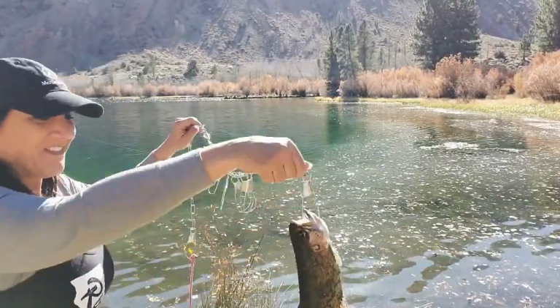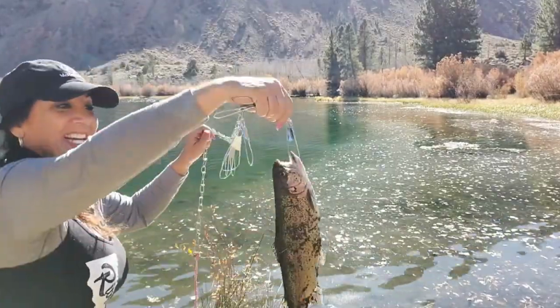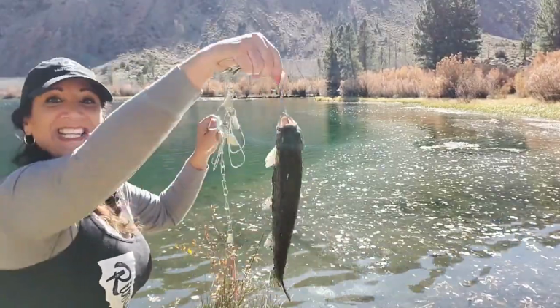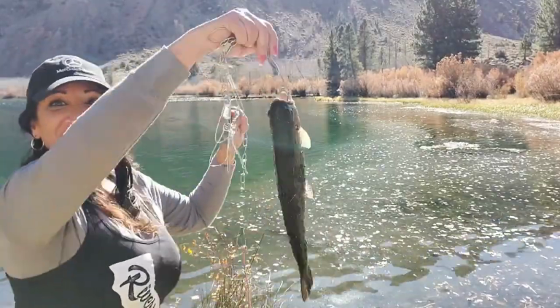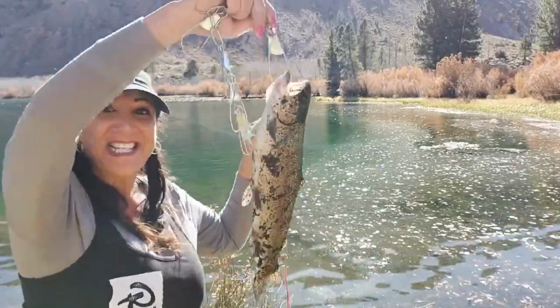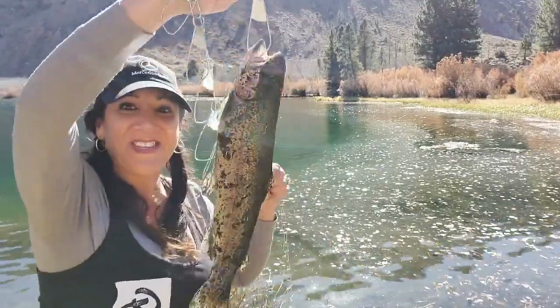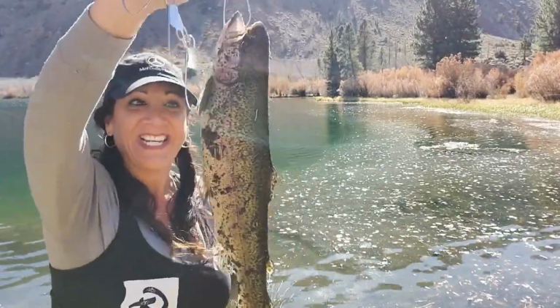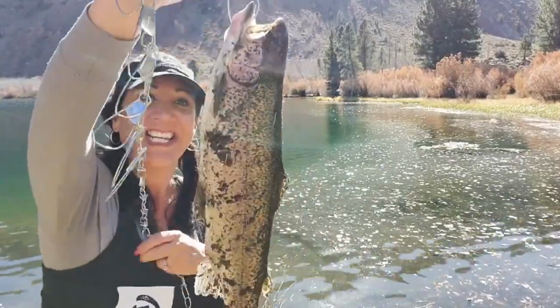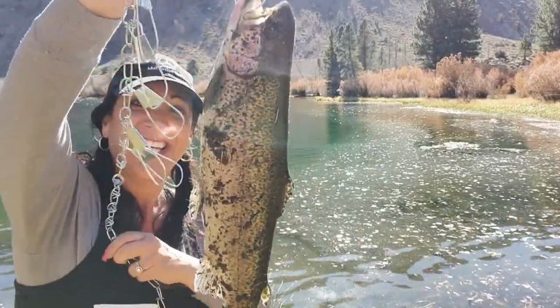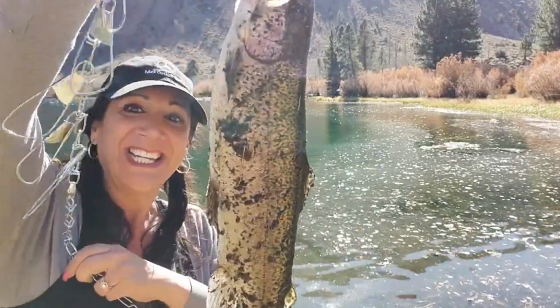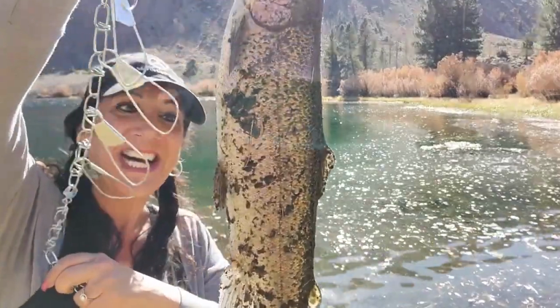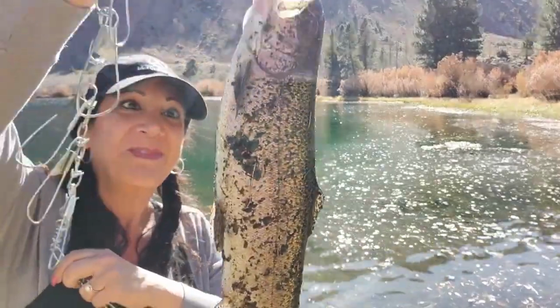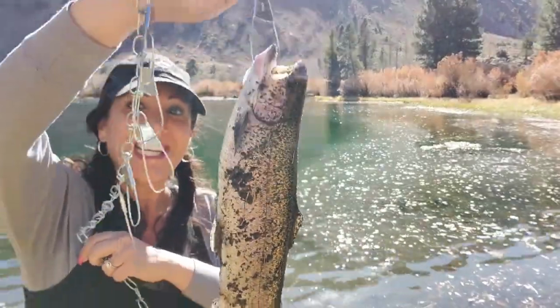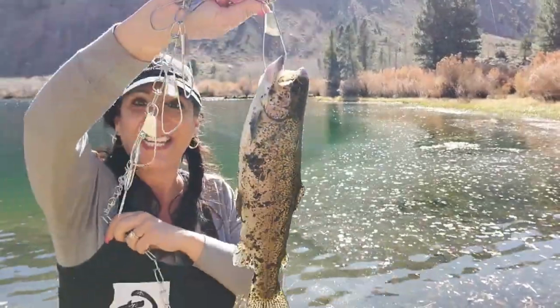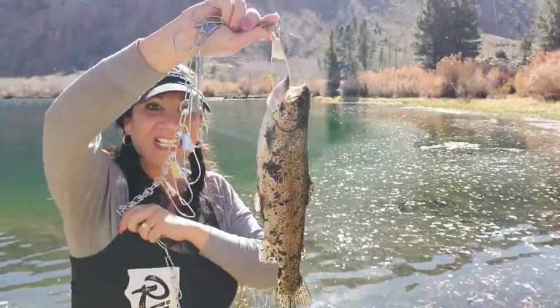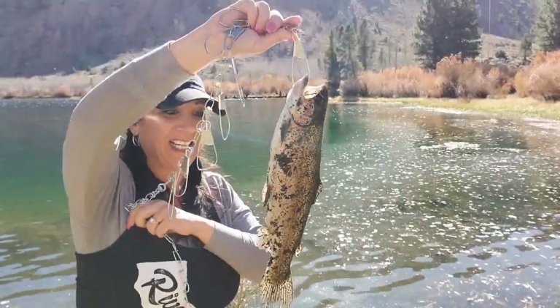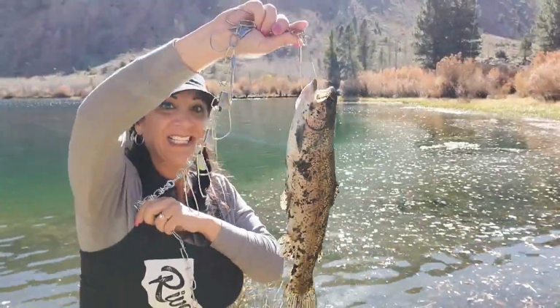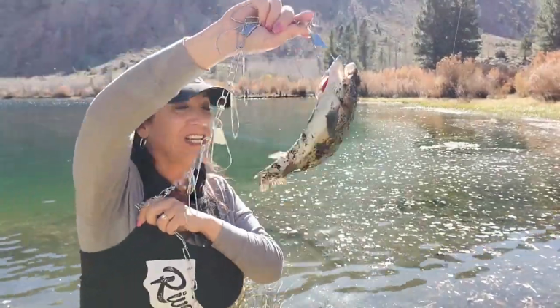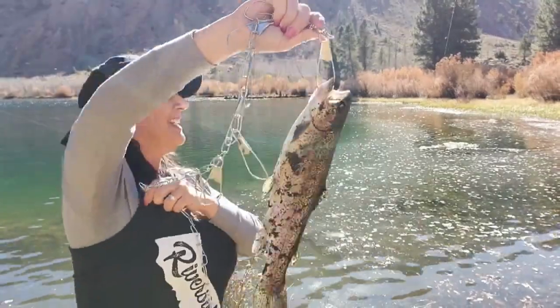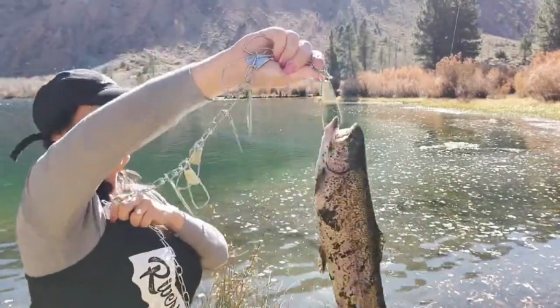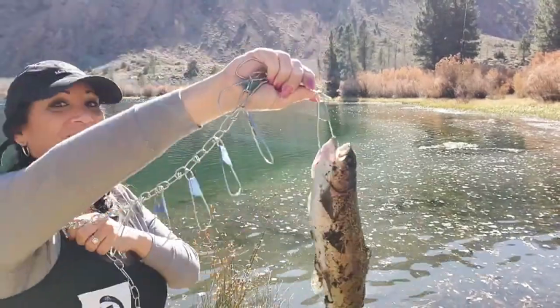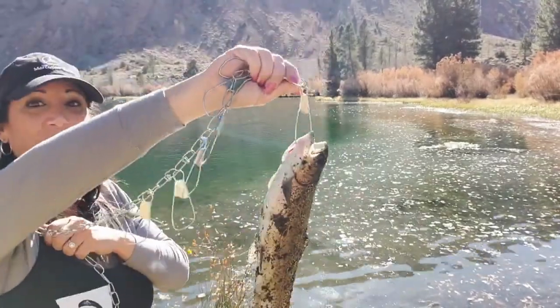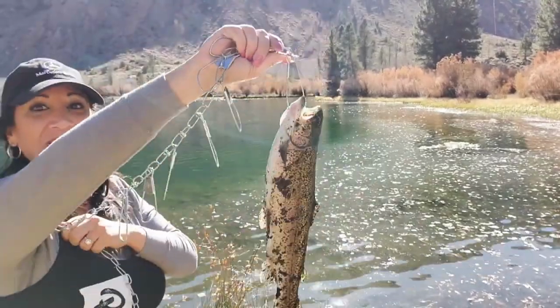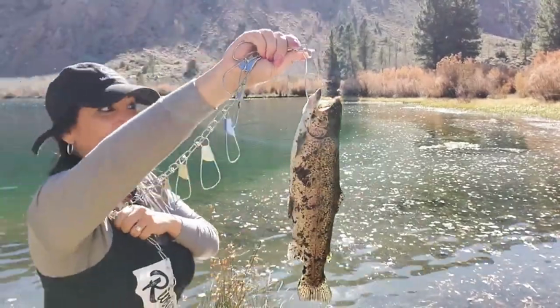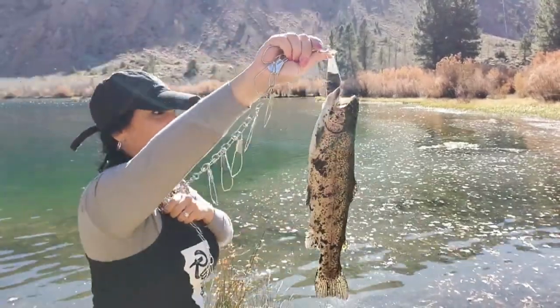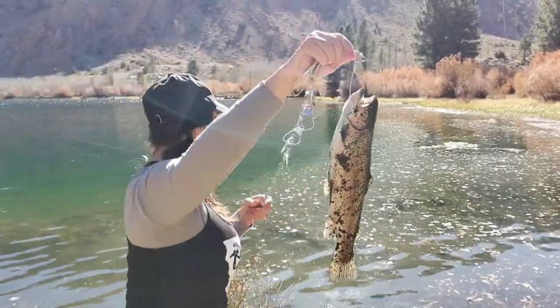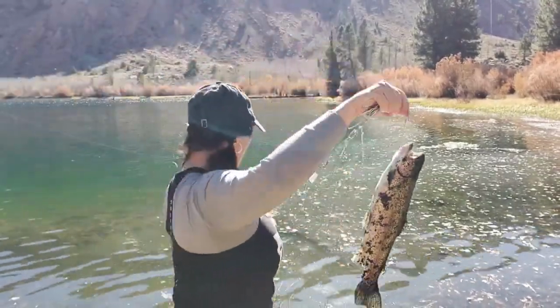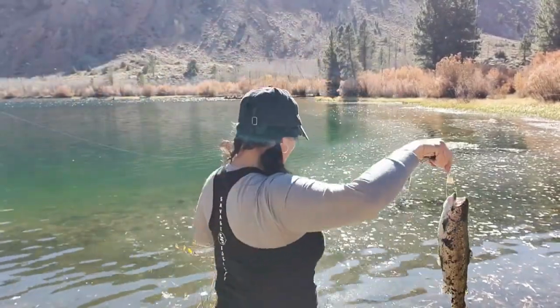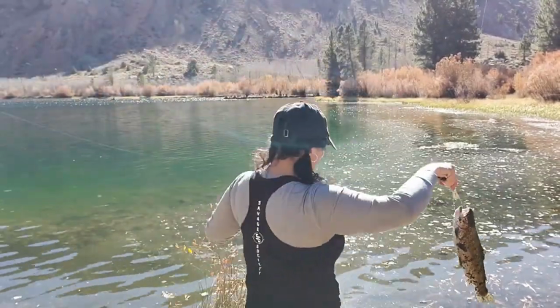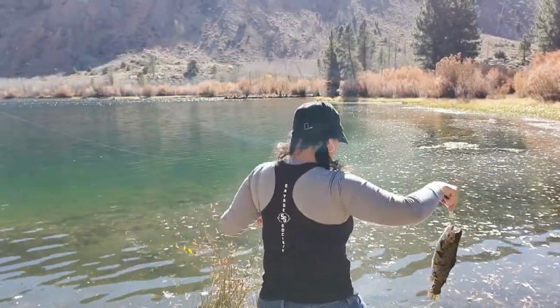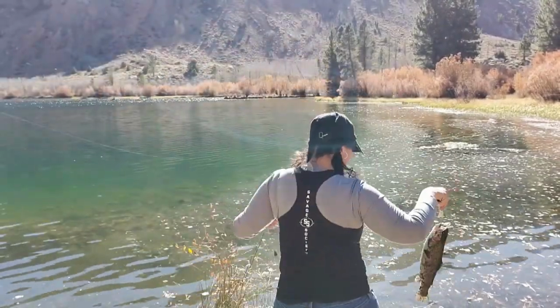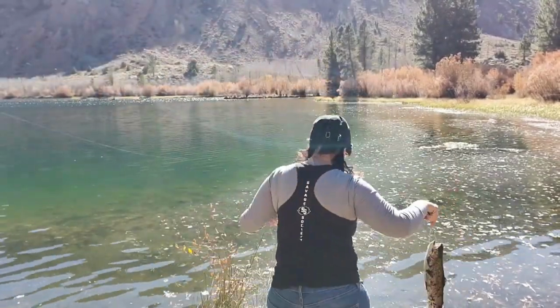Man, he's a nice one. He's got to be almost a pound. Let's weigh him. Get him in there.